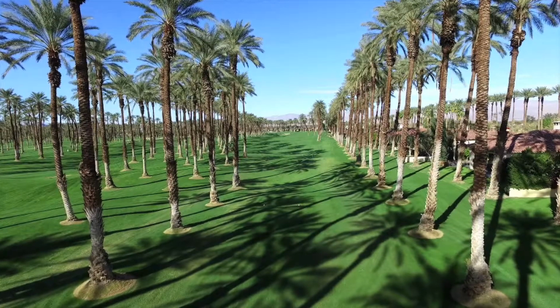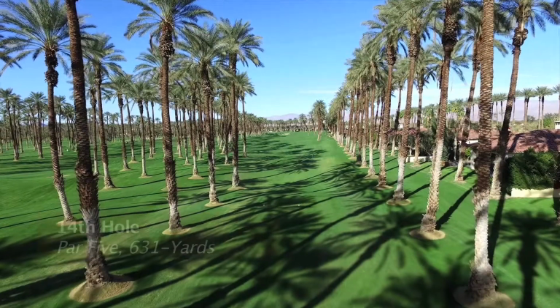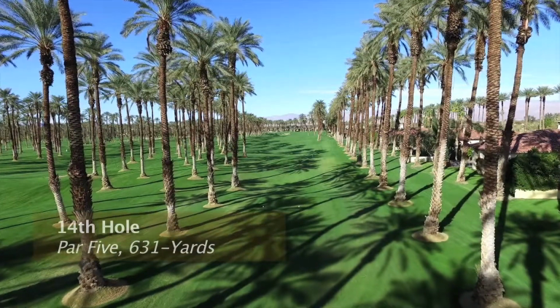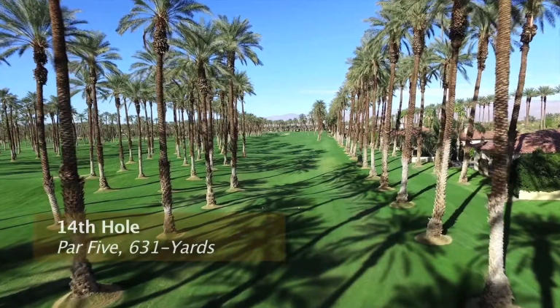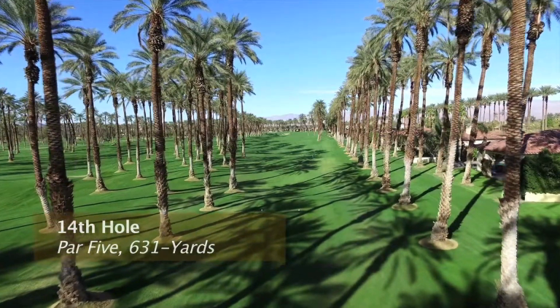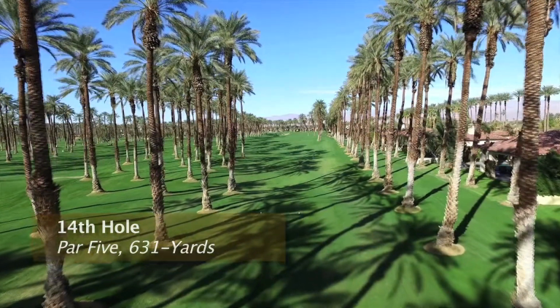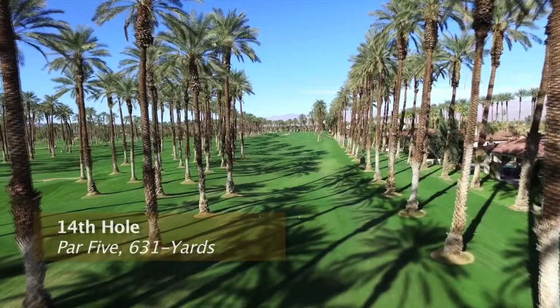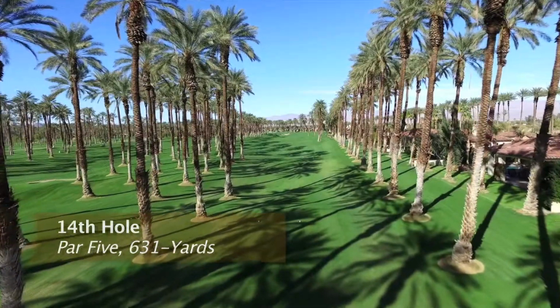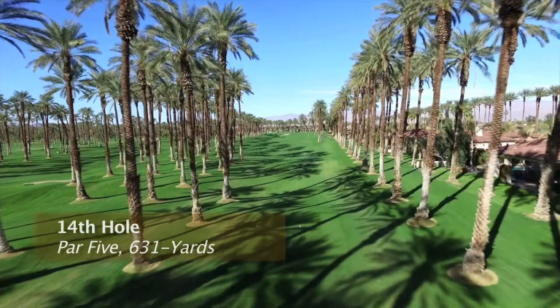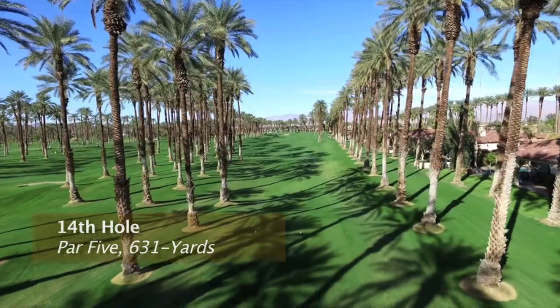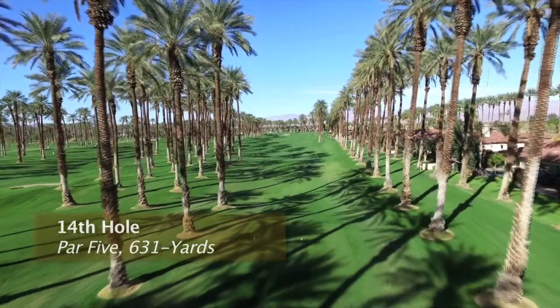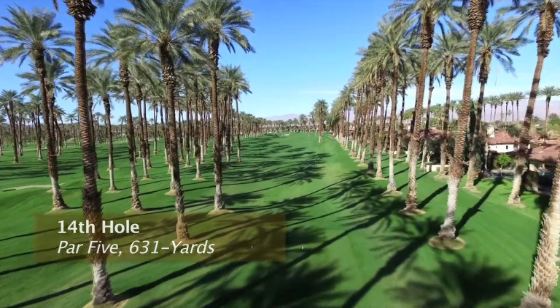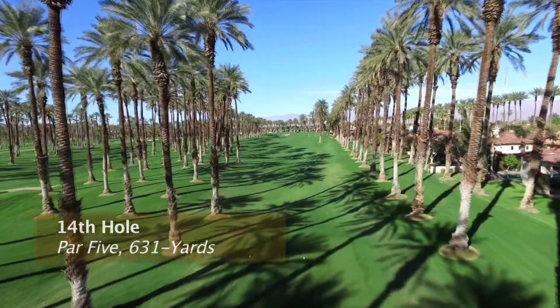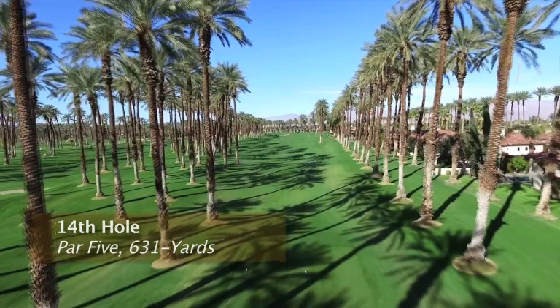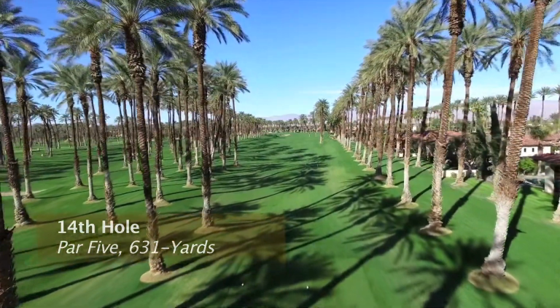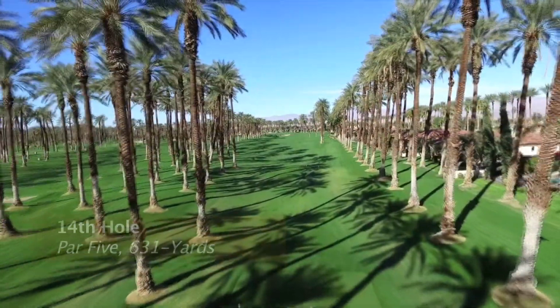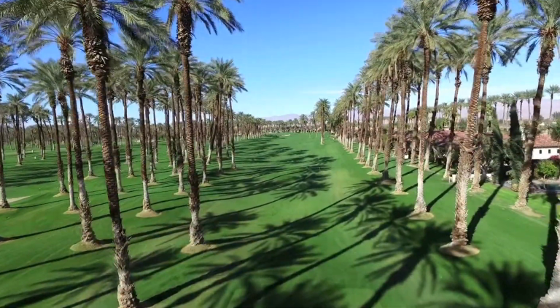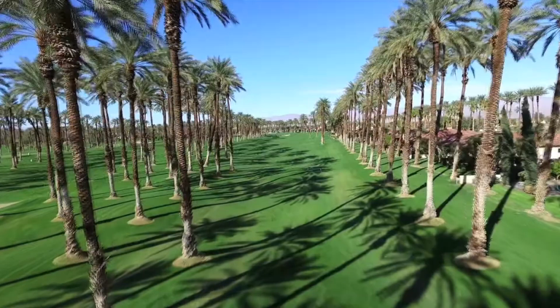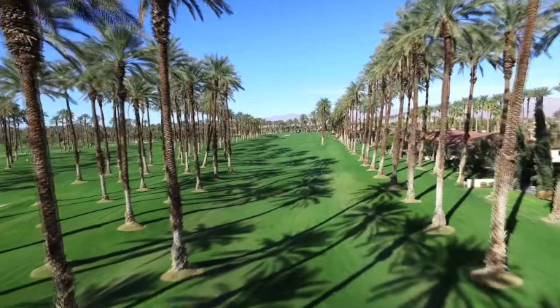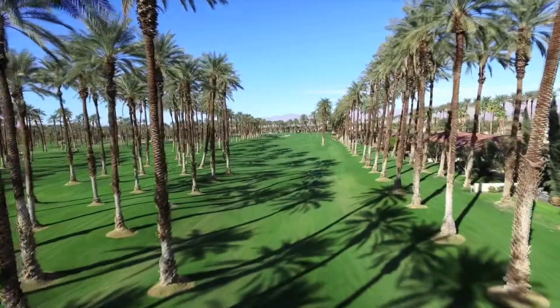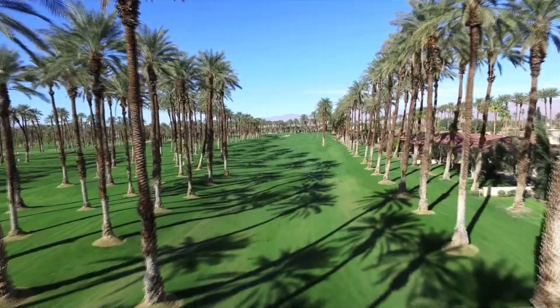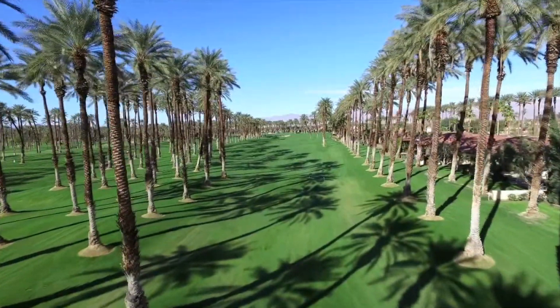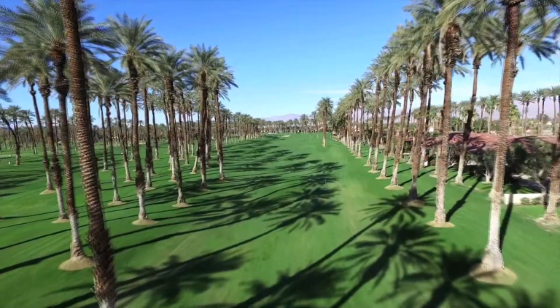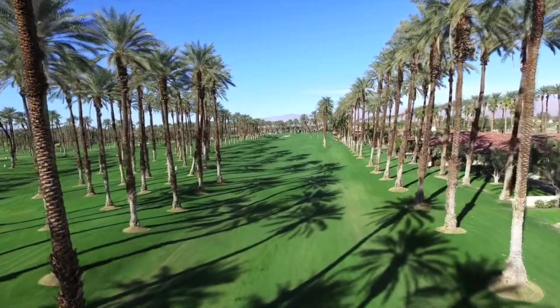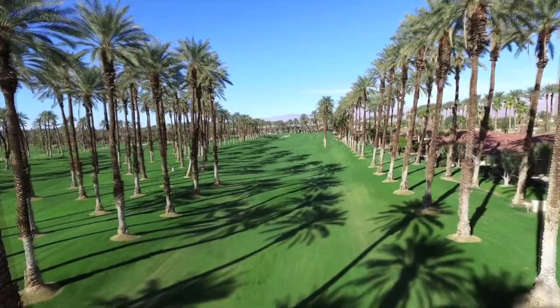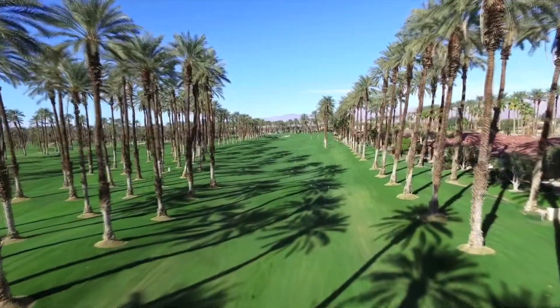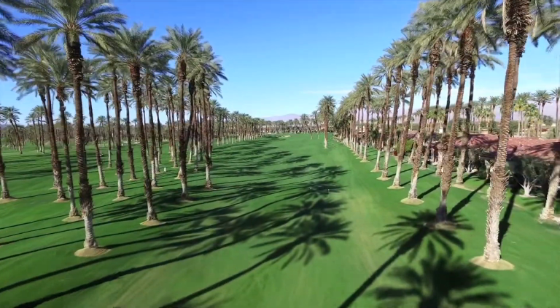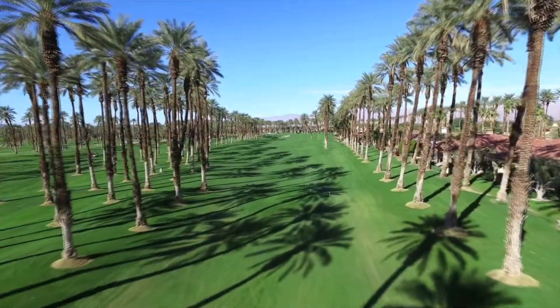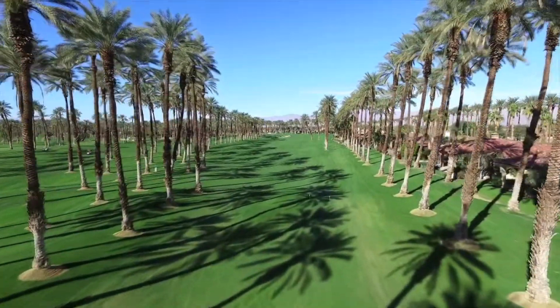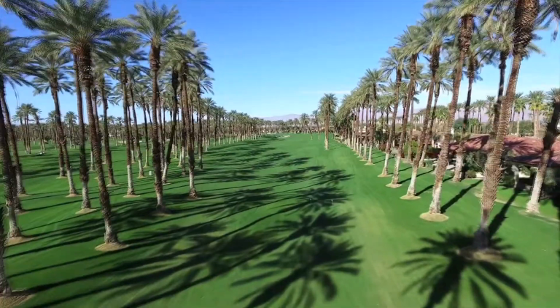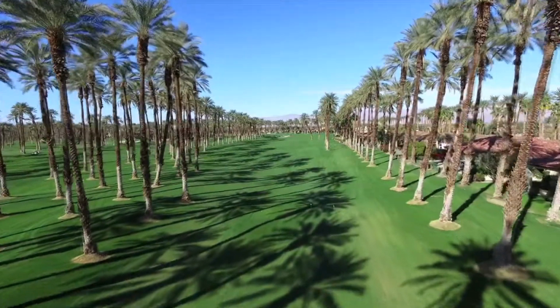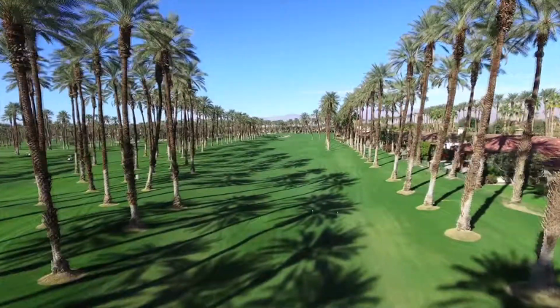The 14th hole is one of the longest par fives in the nation, measuring 631 yards from the back tees. You'll need to hit it about 240 to 280 yards to give yourself a chance of carrying the imposing cross bunkers that are still more than 210 yards down the fairway.